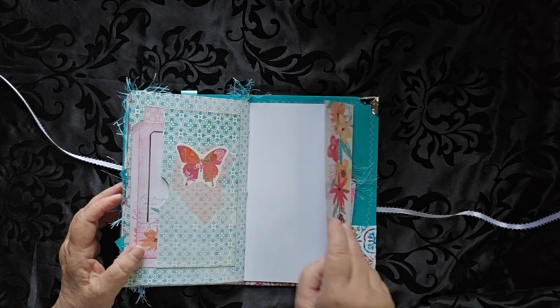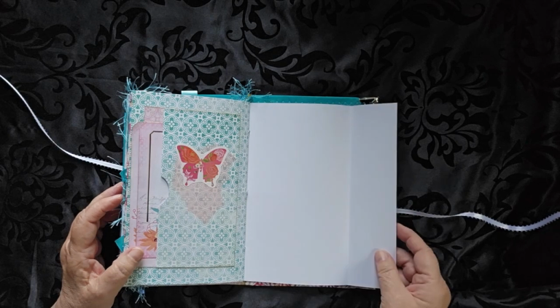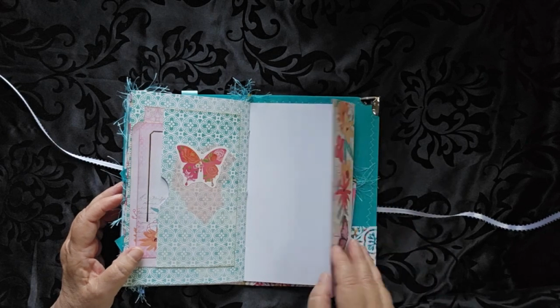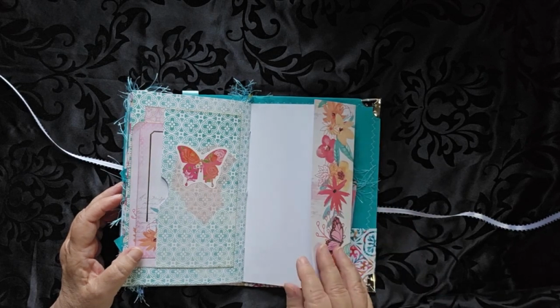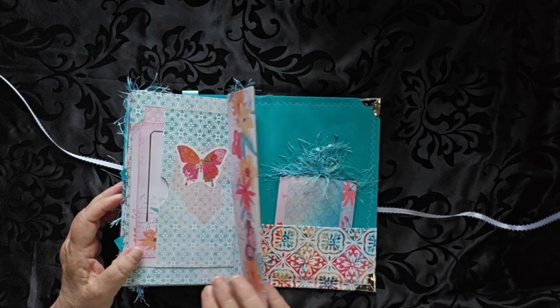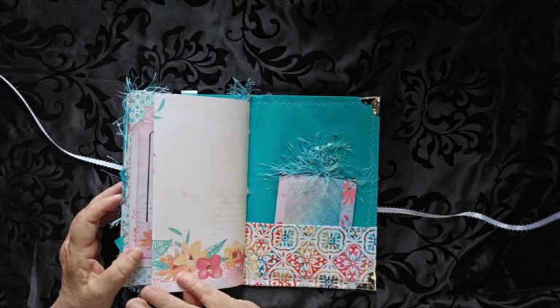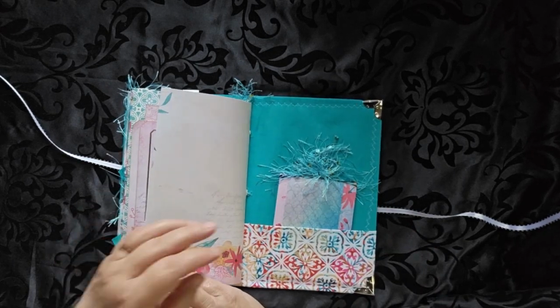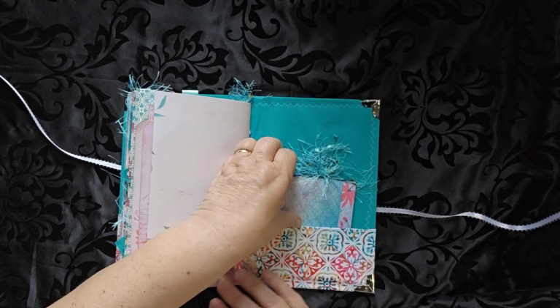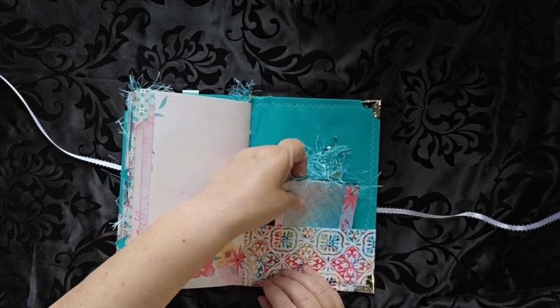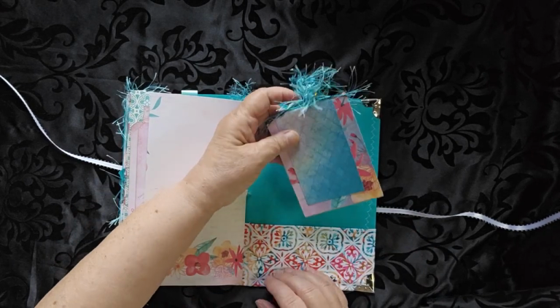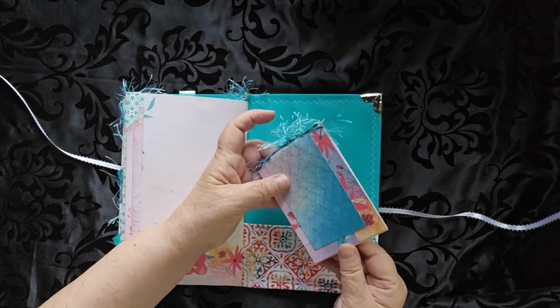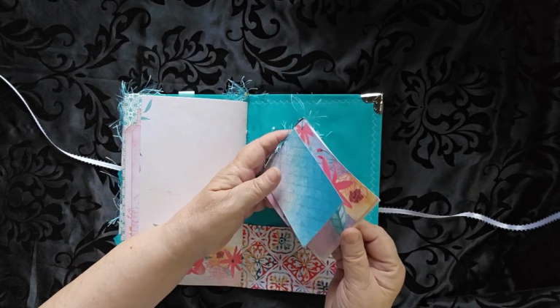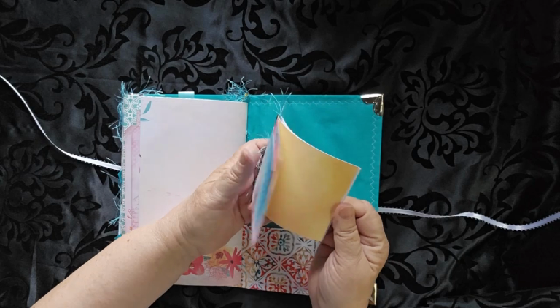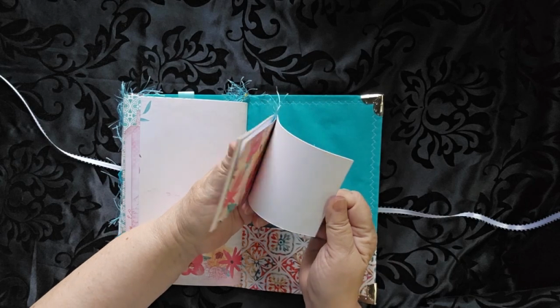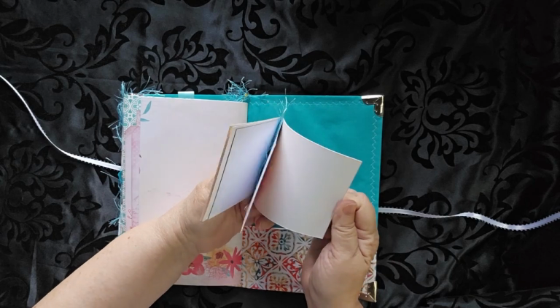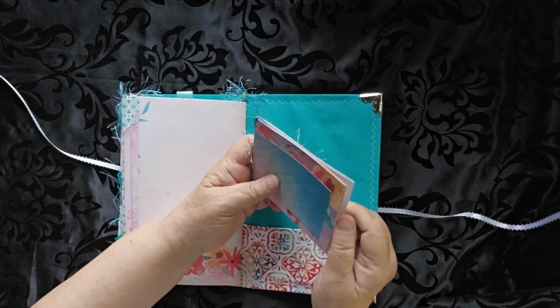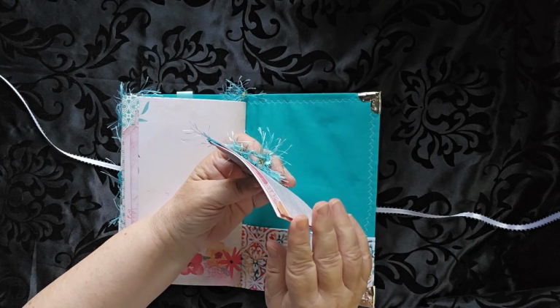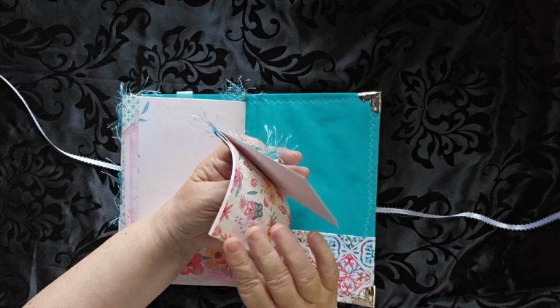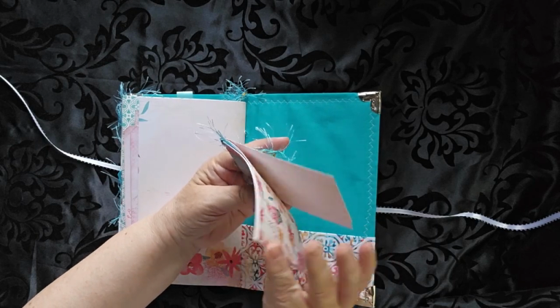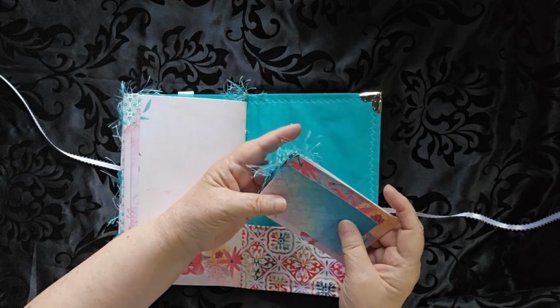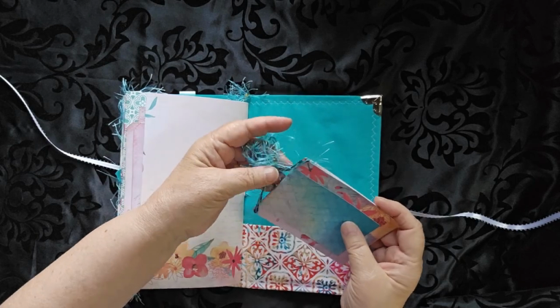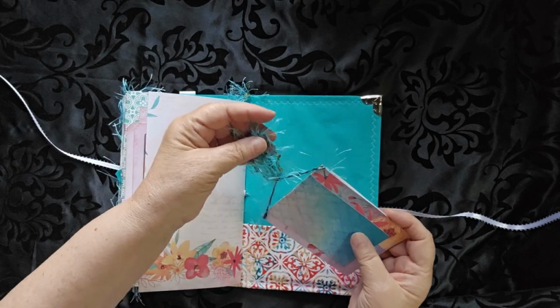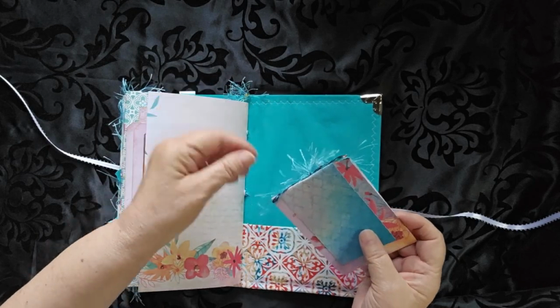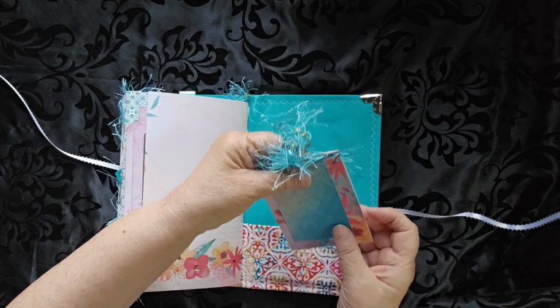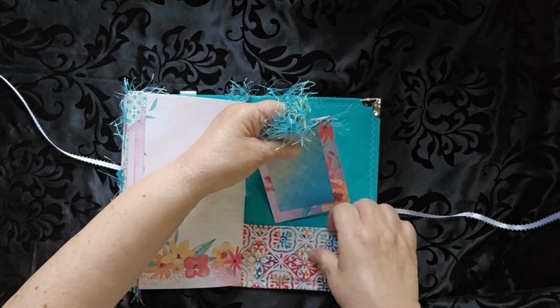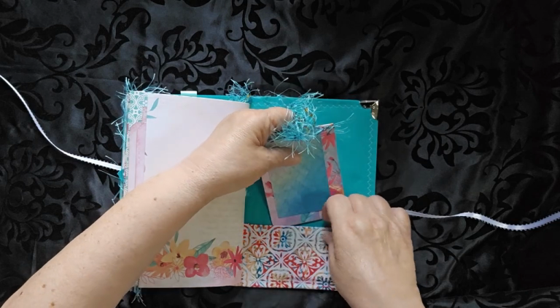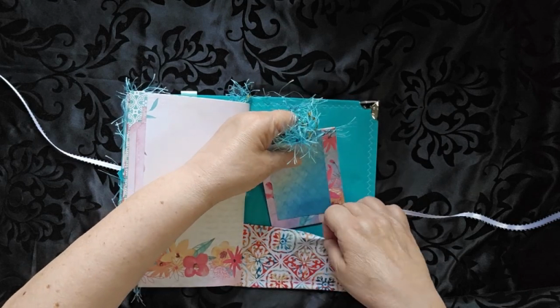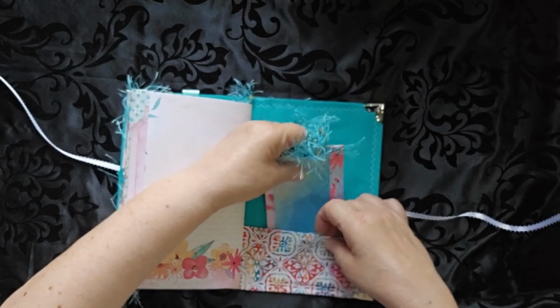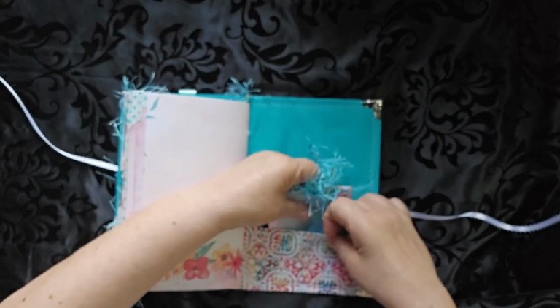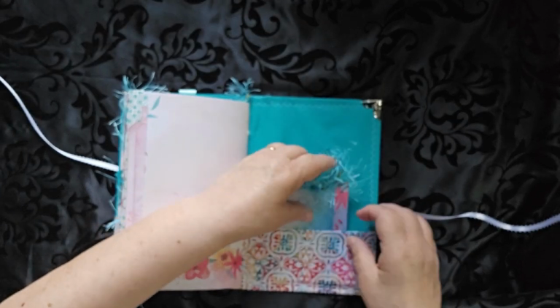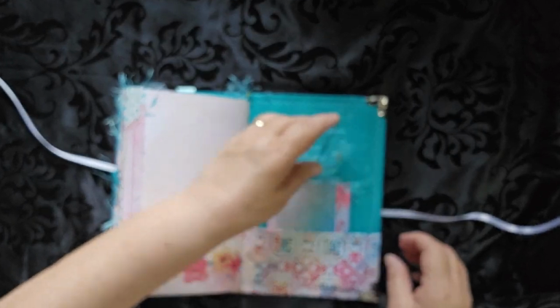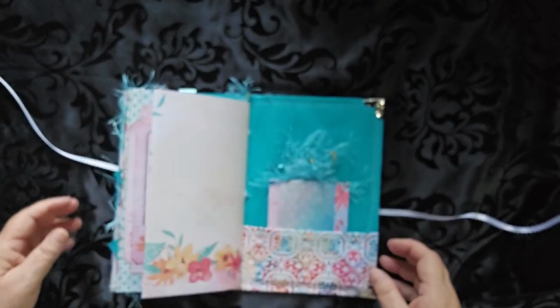Another little flip-out. We get to the back, and there's a little notebook that you can take out and take with you, or use in the back pocket — however you see fit.